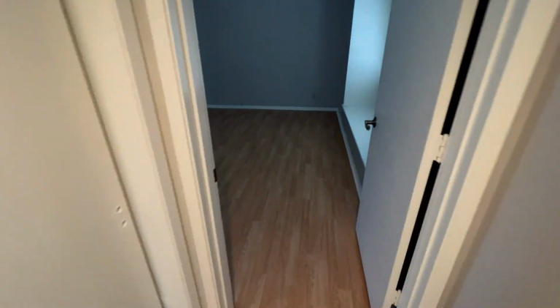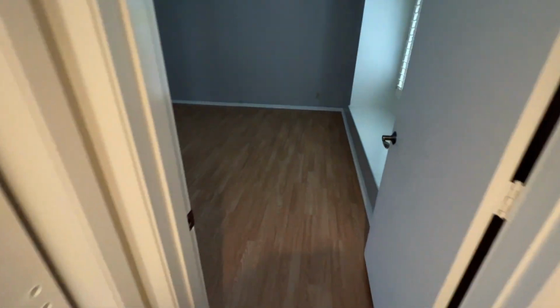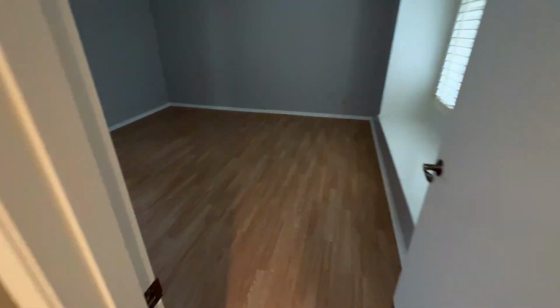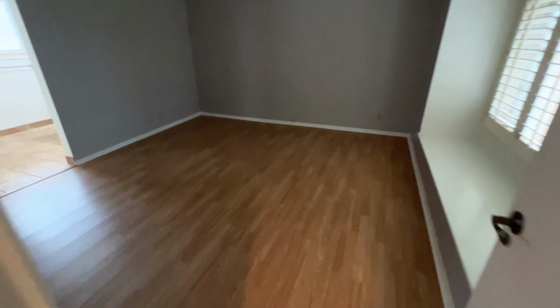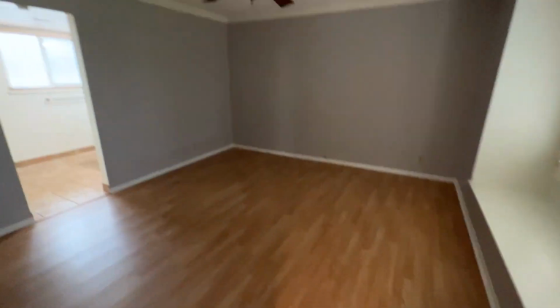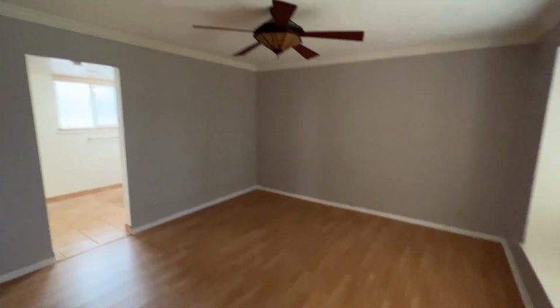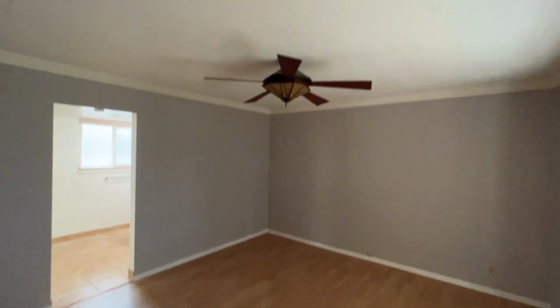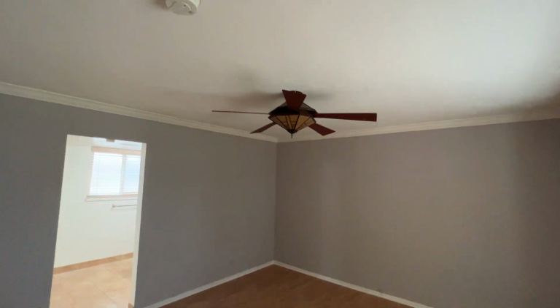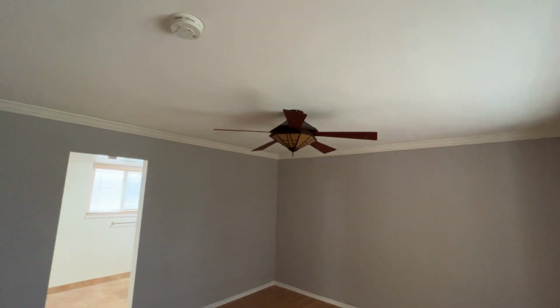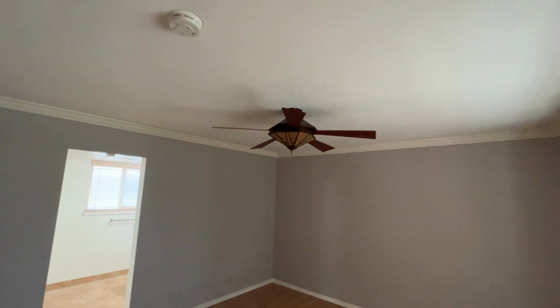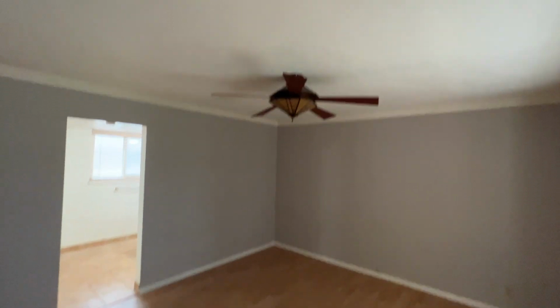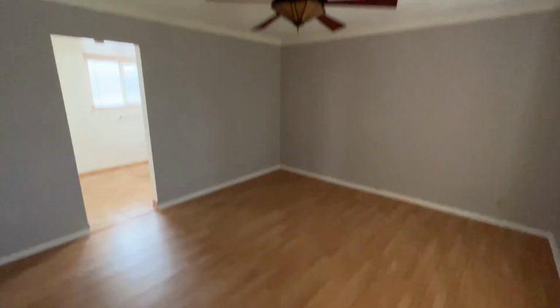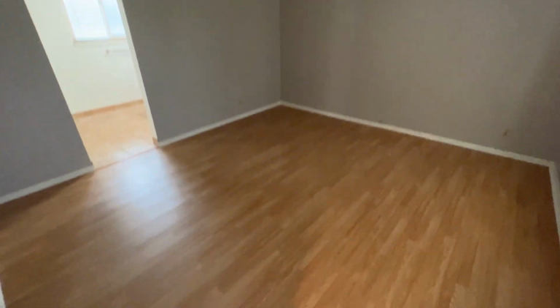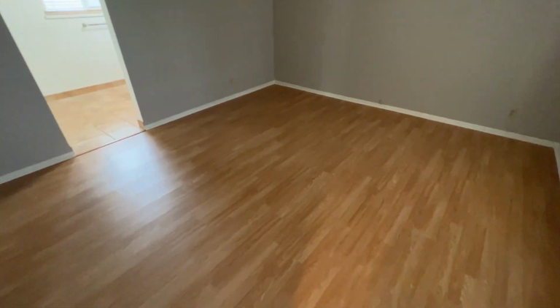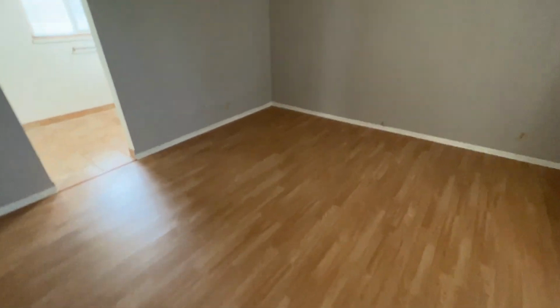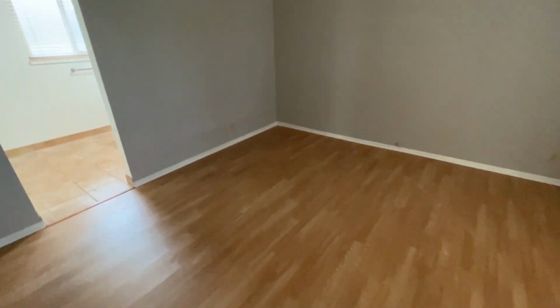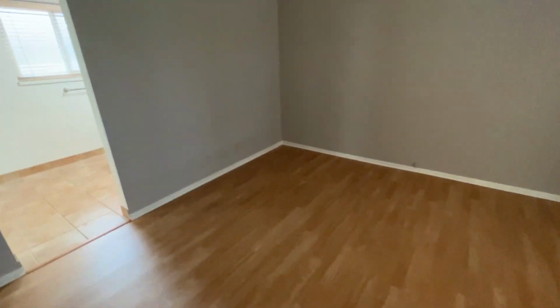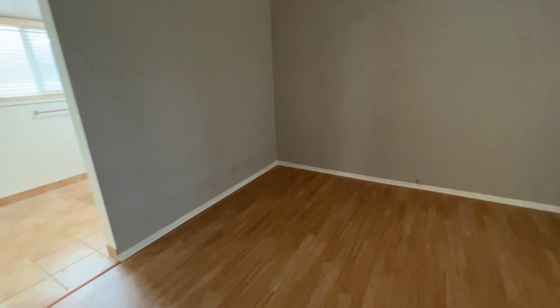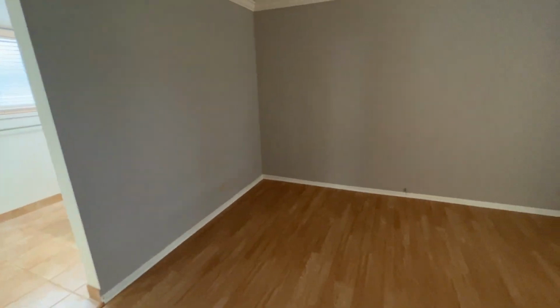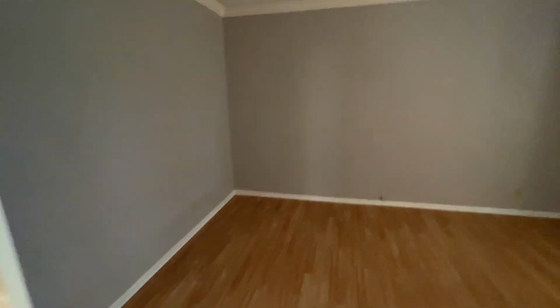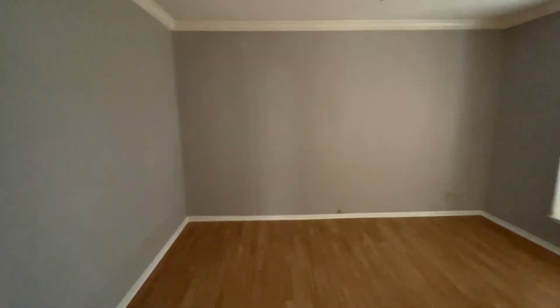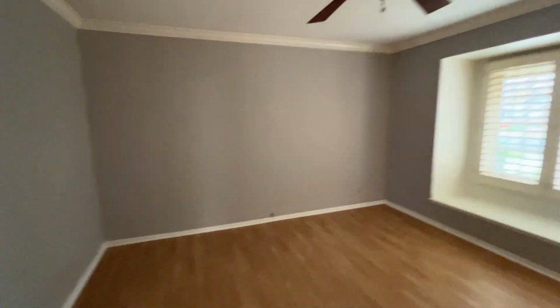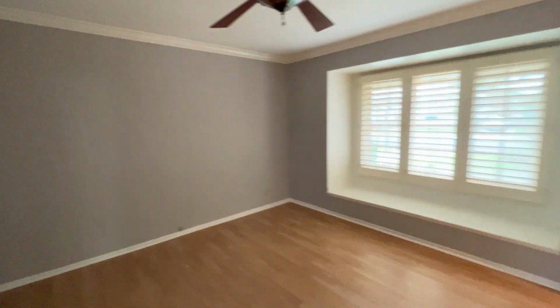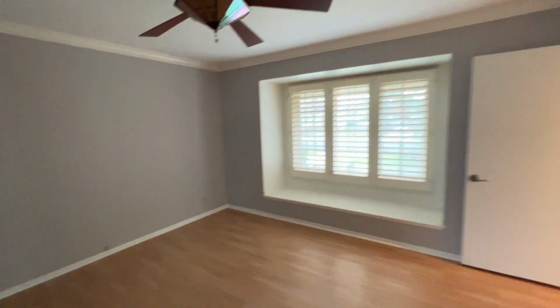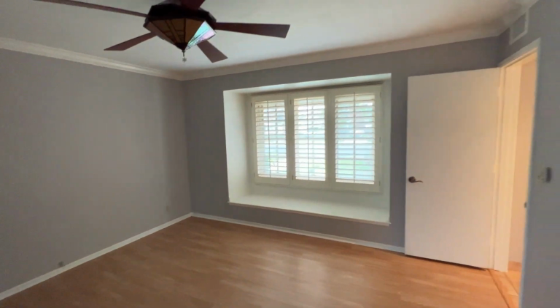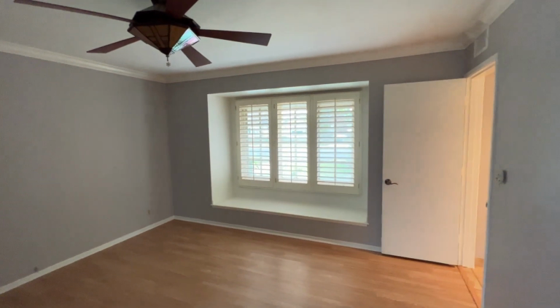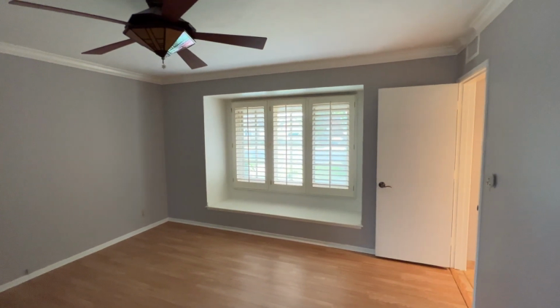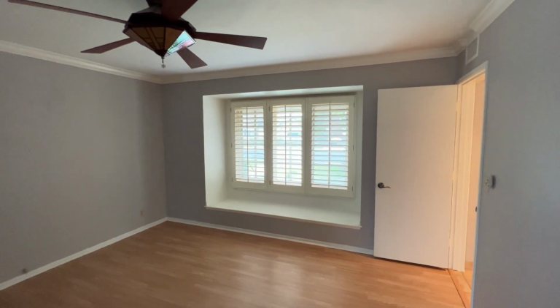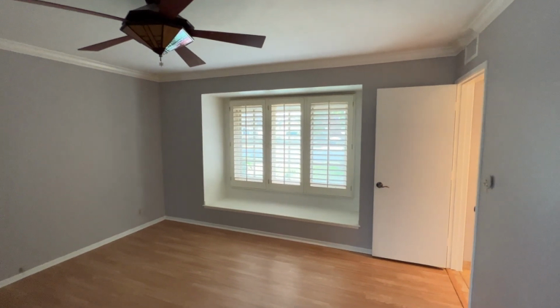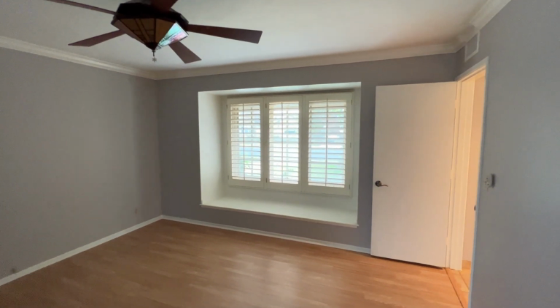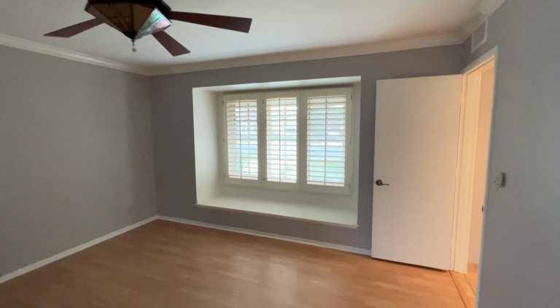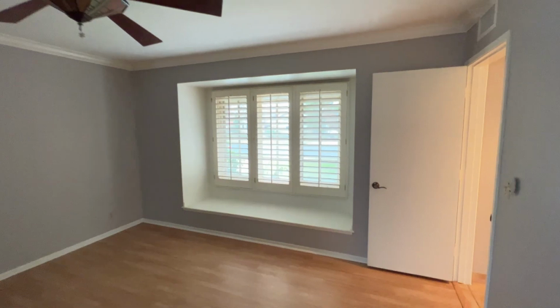And here is the master bedroom. It also offers a ceiling fan. There's much more space than in the other two bedrooms. You can see plantation-style shutters over there.